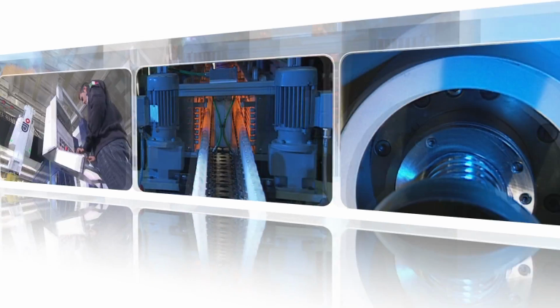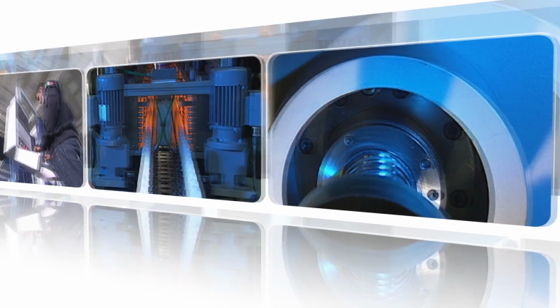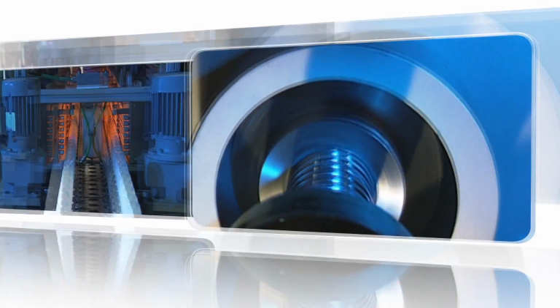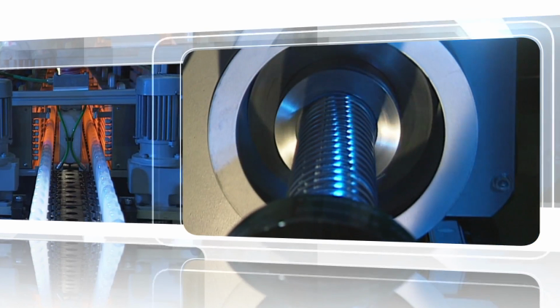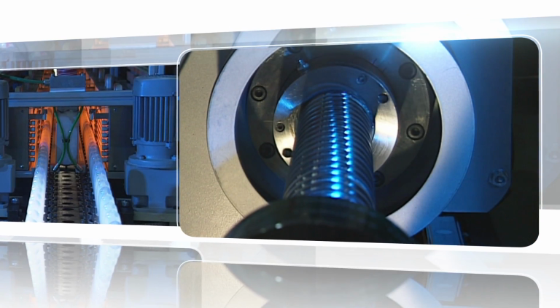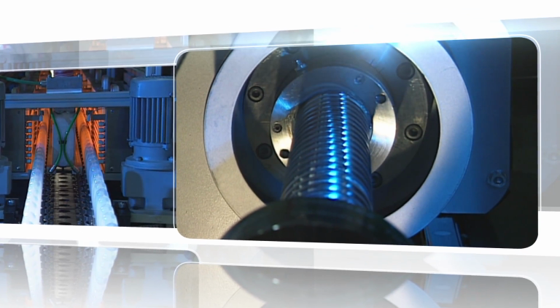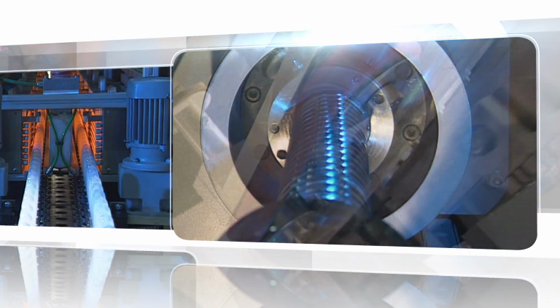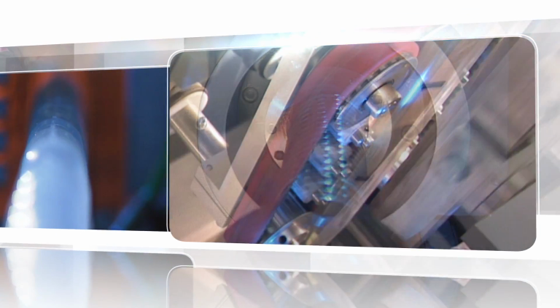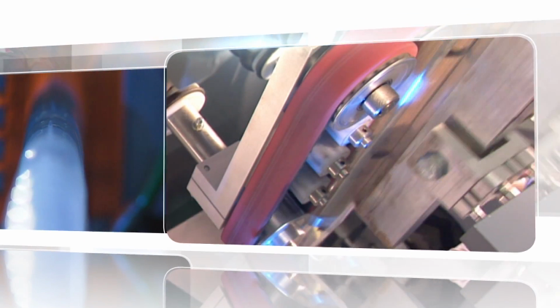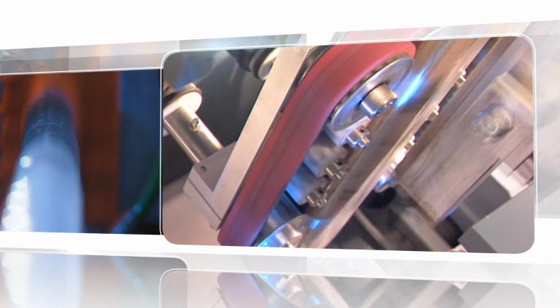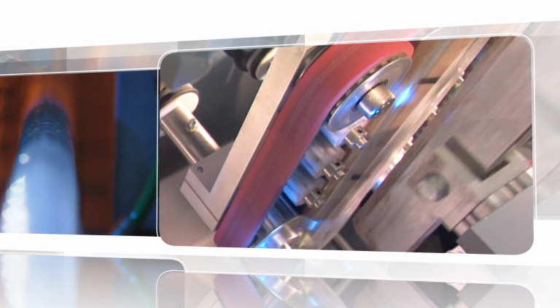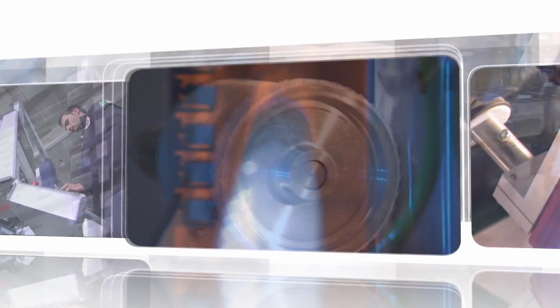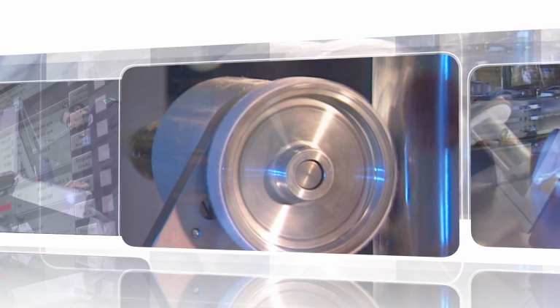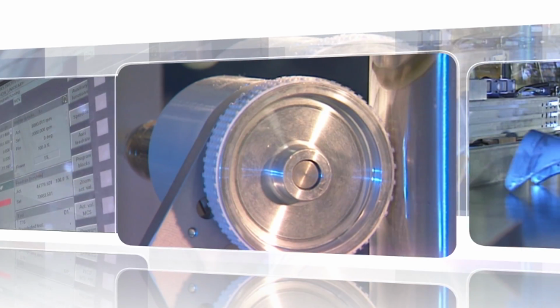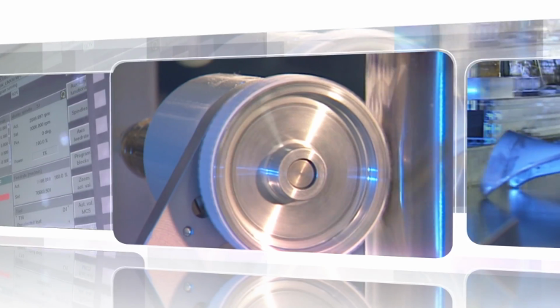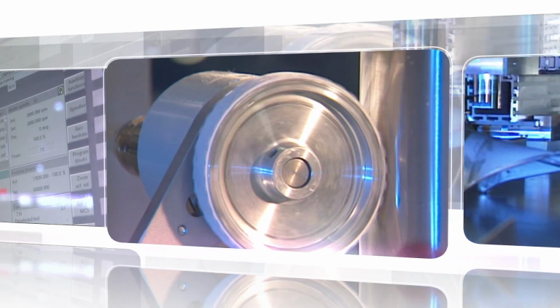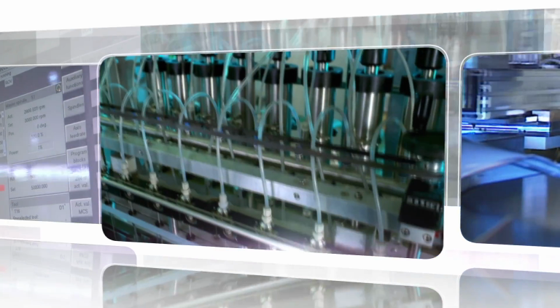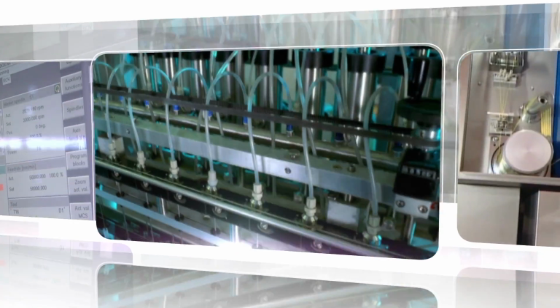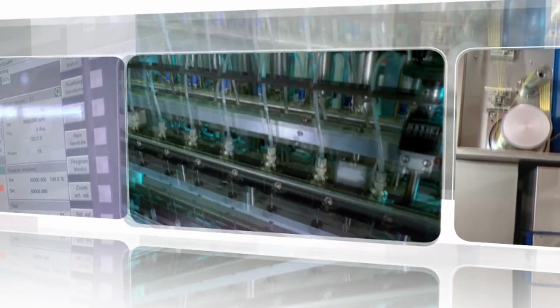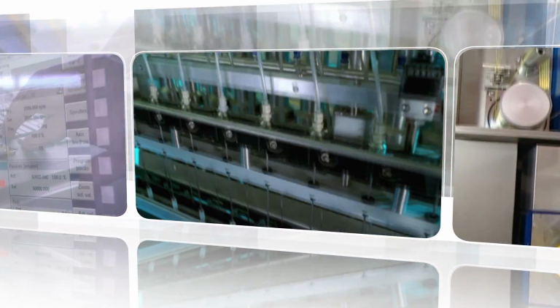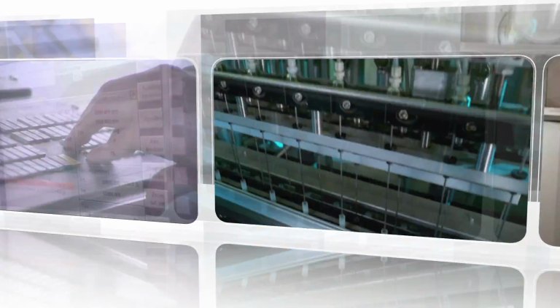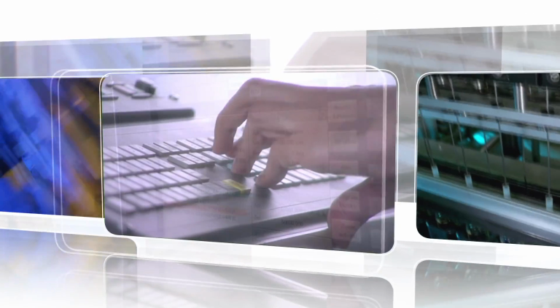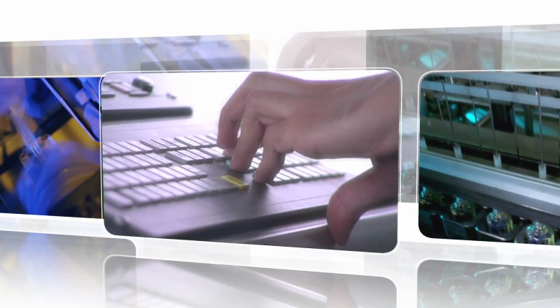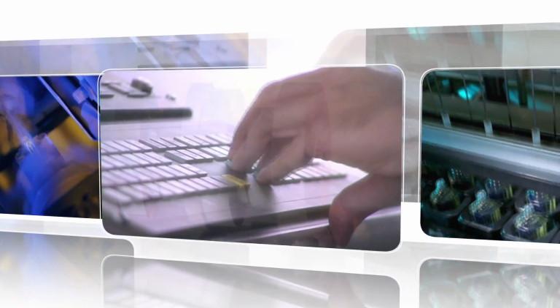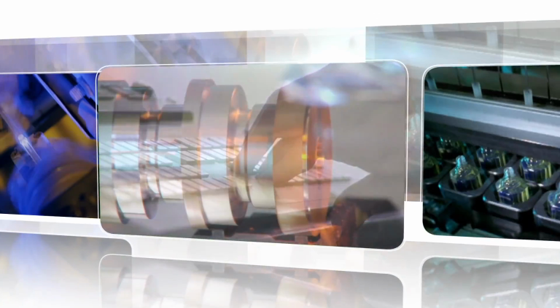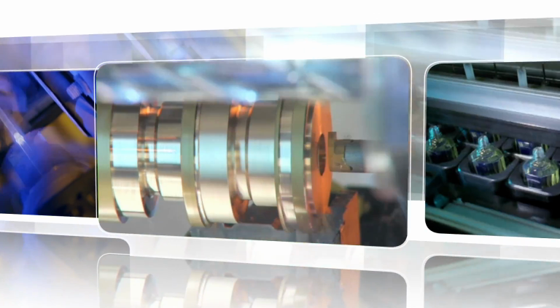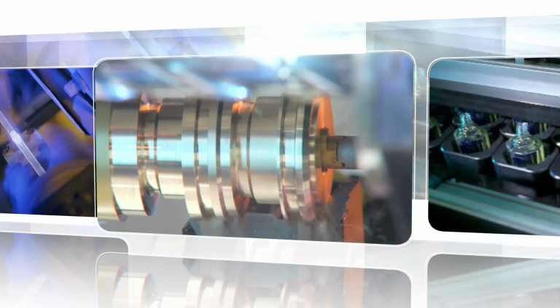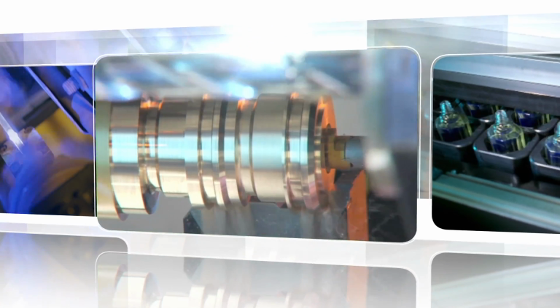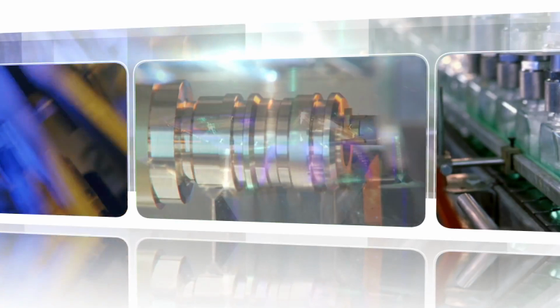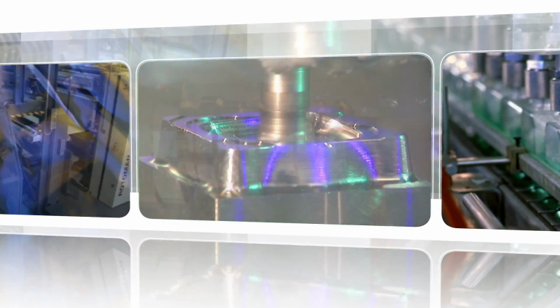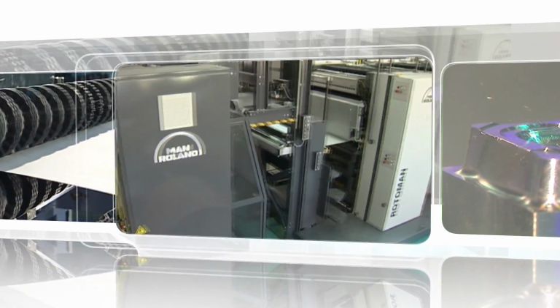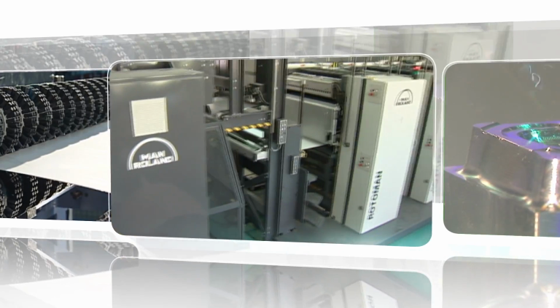Manufacturing continues to become more automated, requiring greater flexibility and demanding higher performance with increased efficiency. The key to advancing this progression is to network your systems and devices together across a common medium.